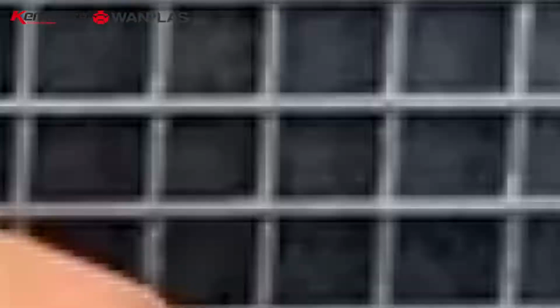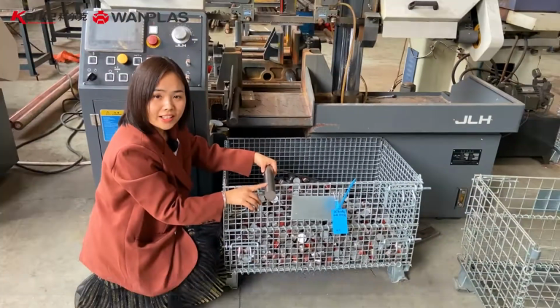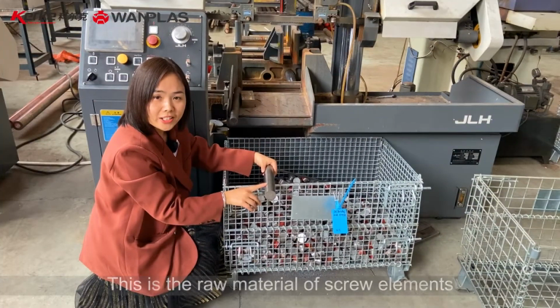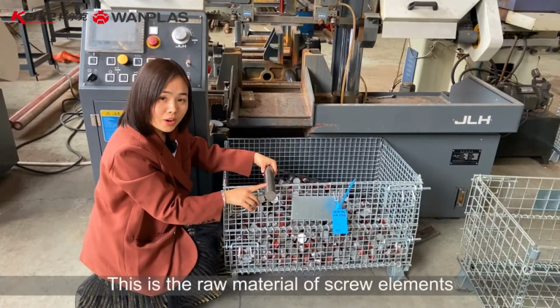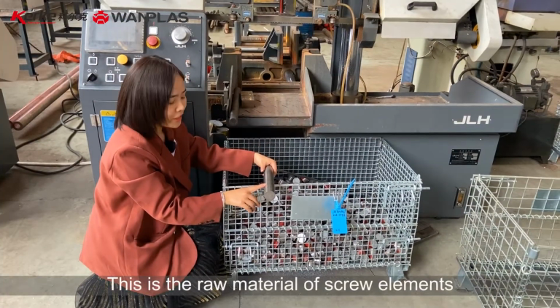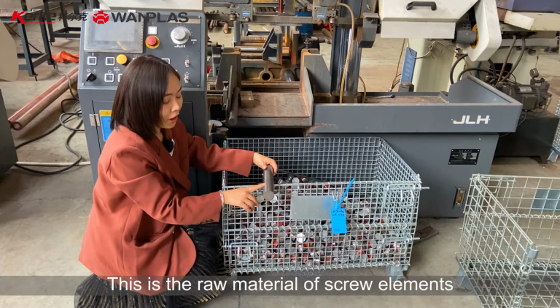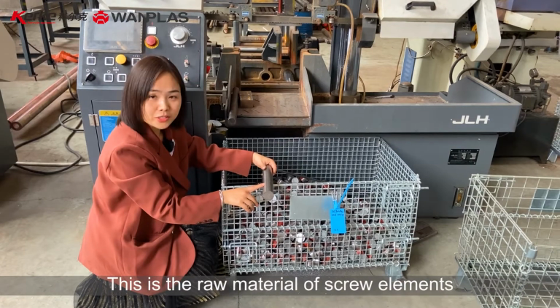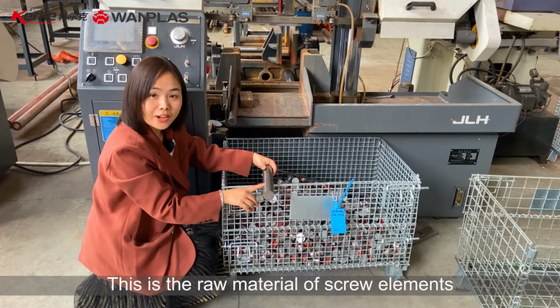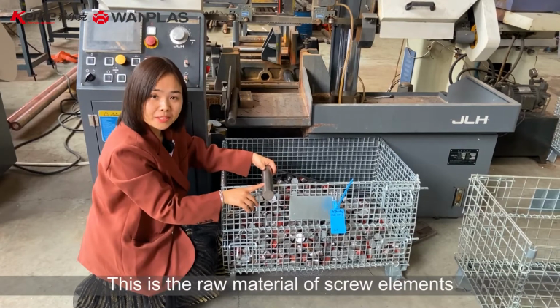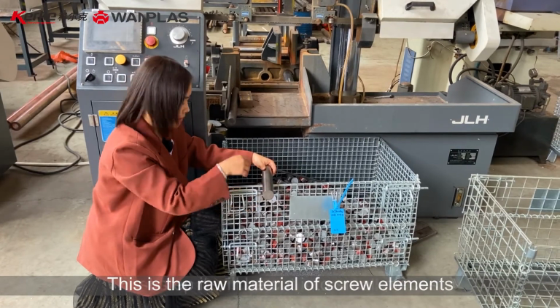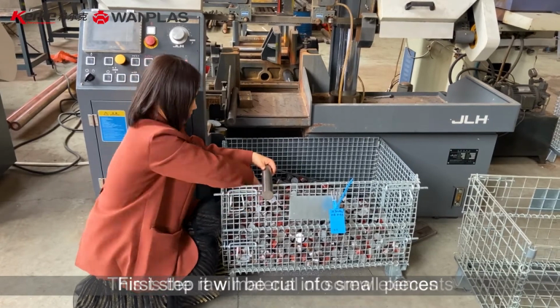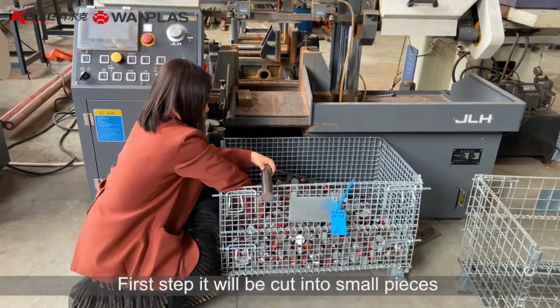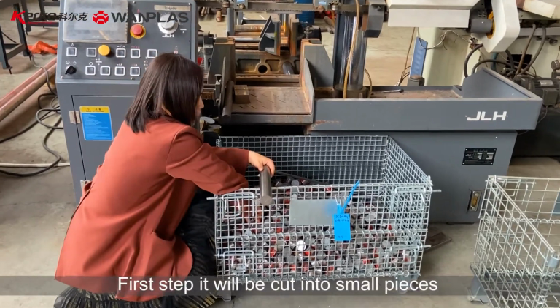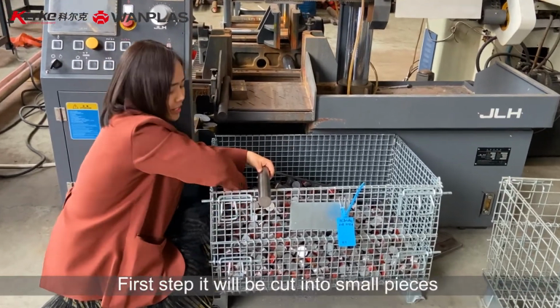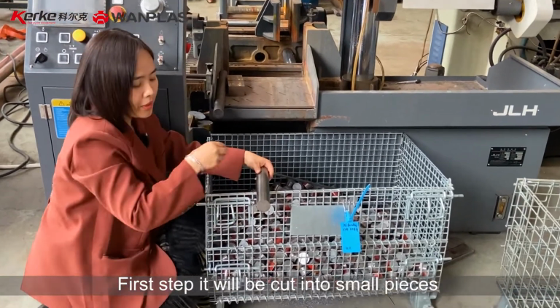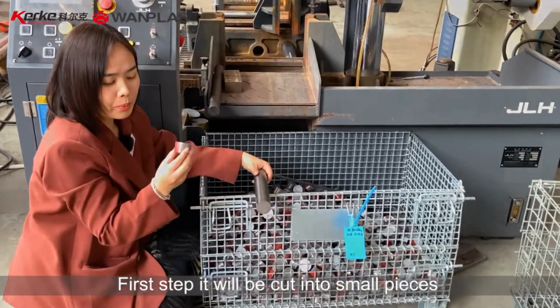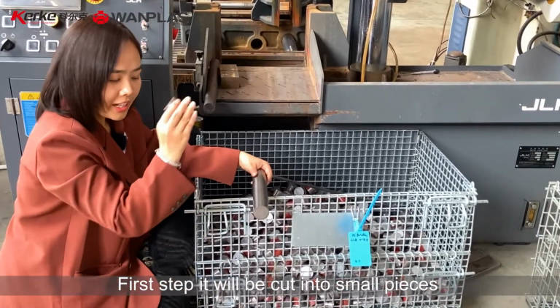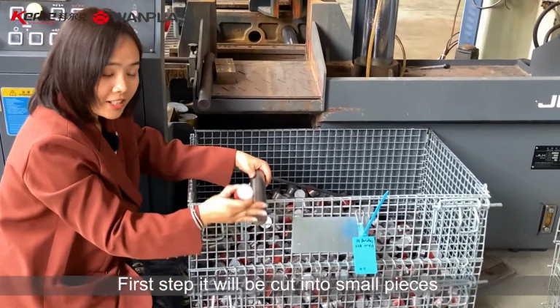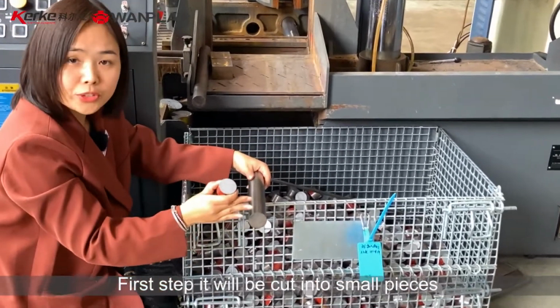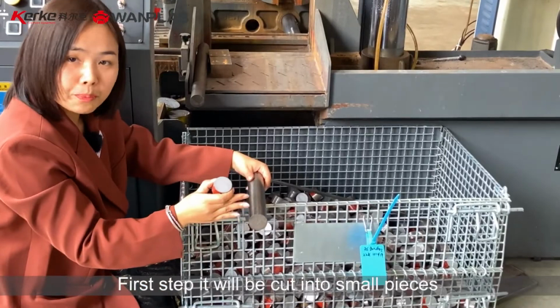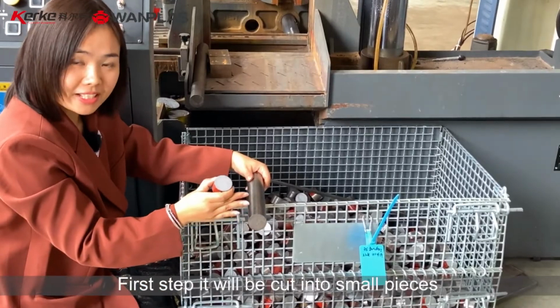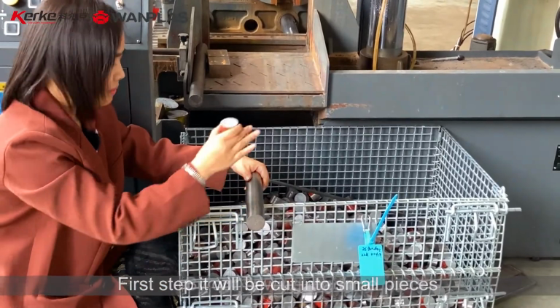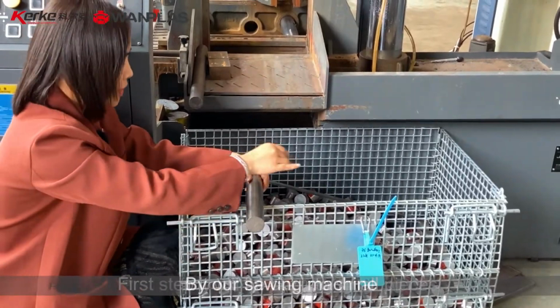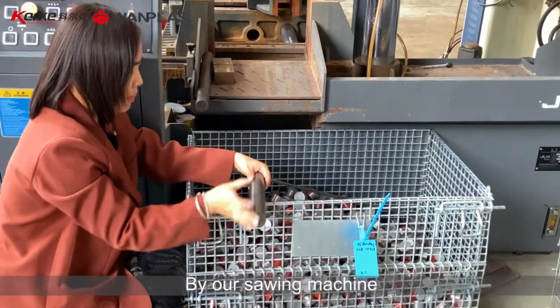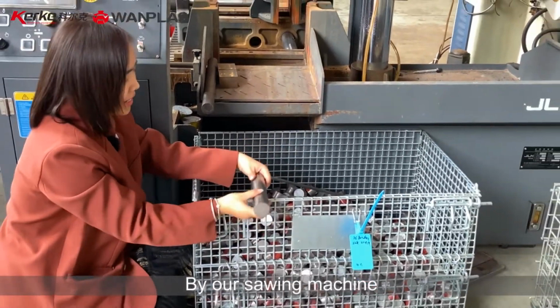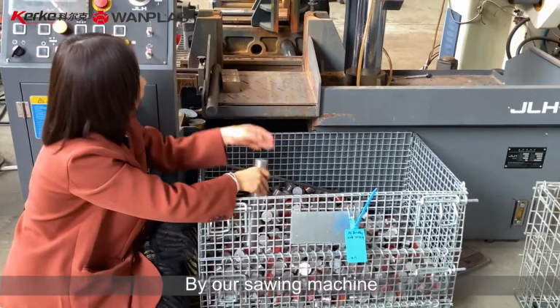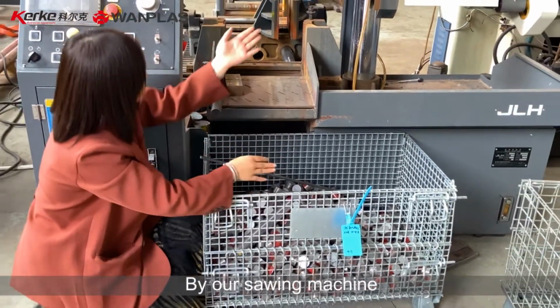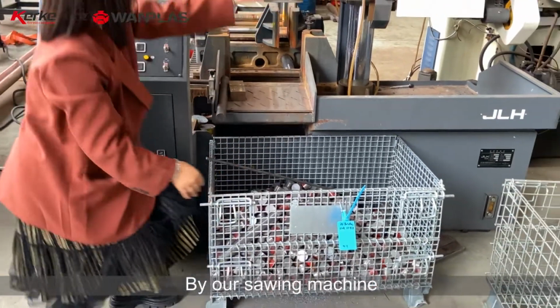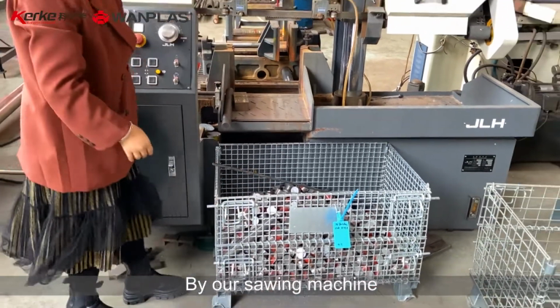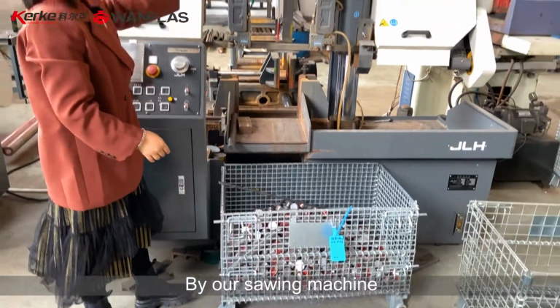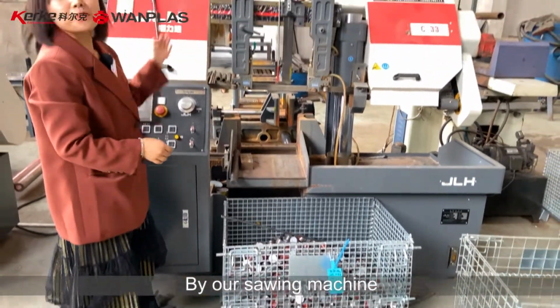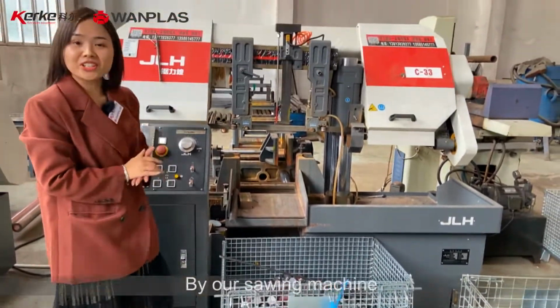This is the raw material of screw elements. First step, it will be cut into pieces by our sawing machine.